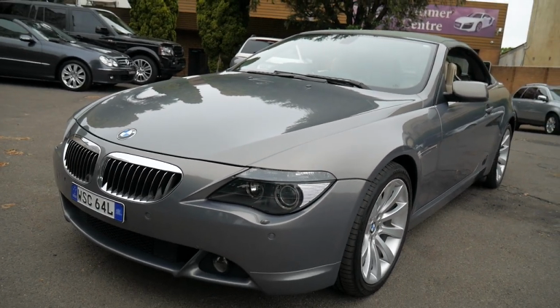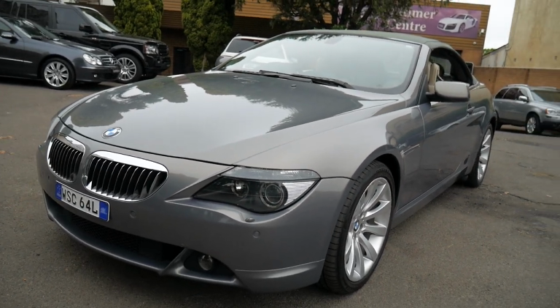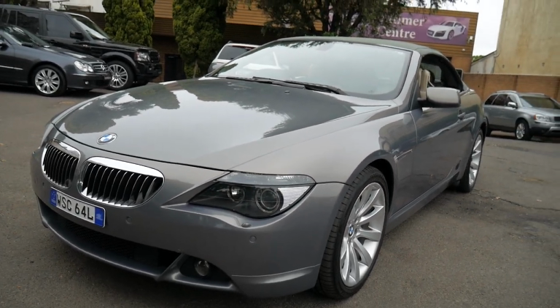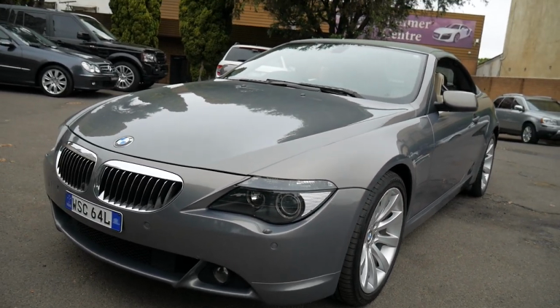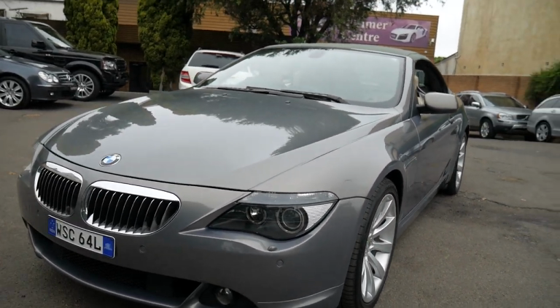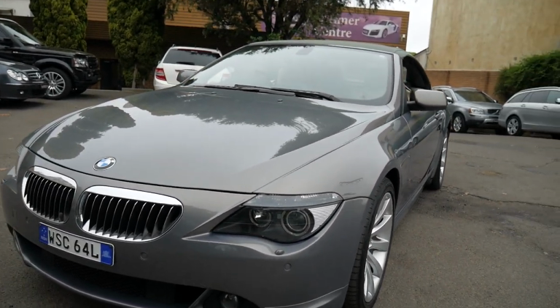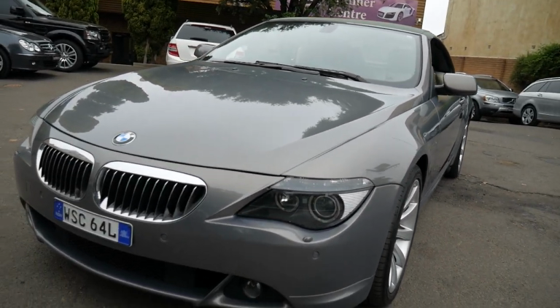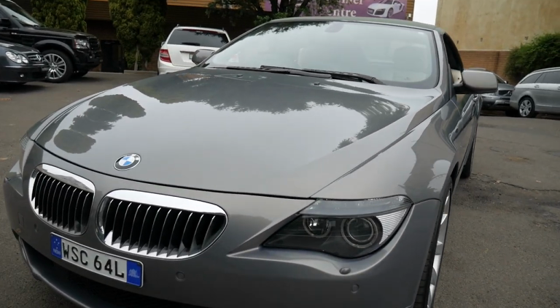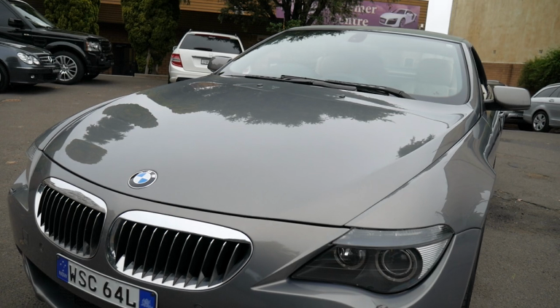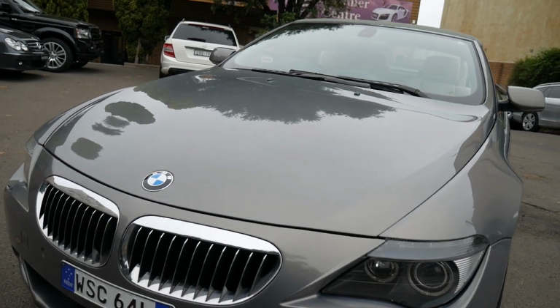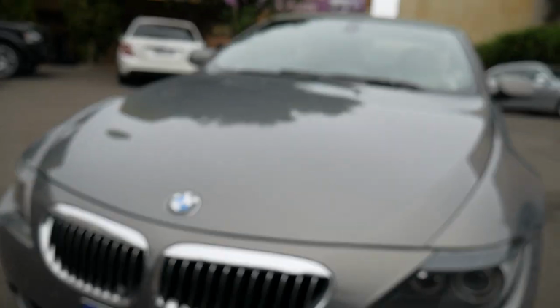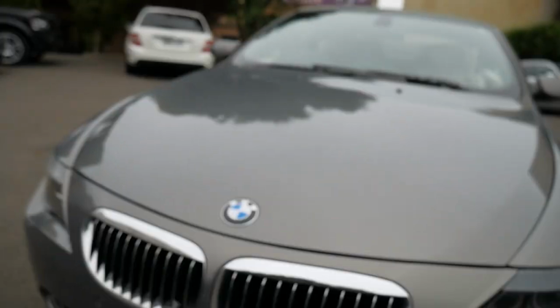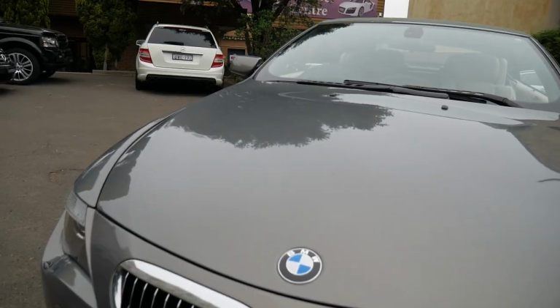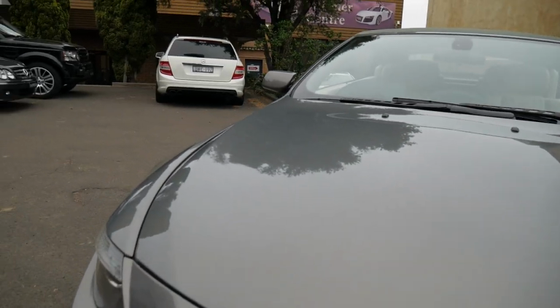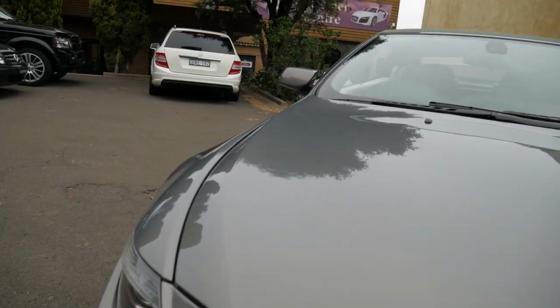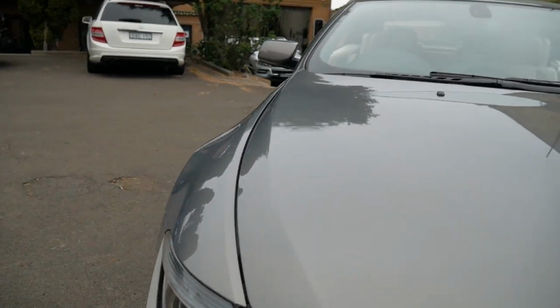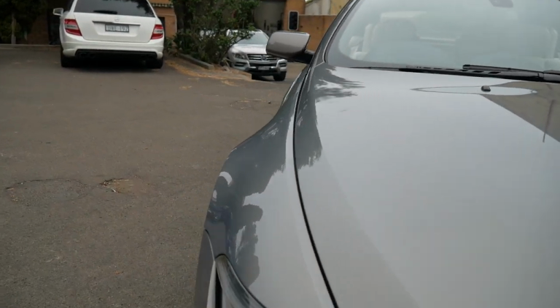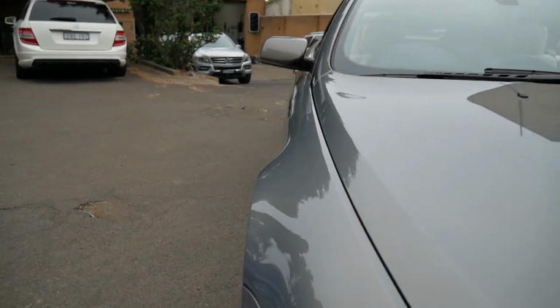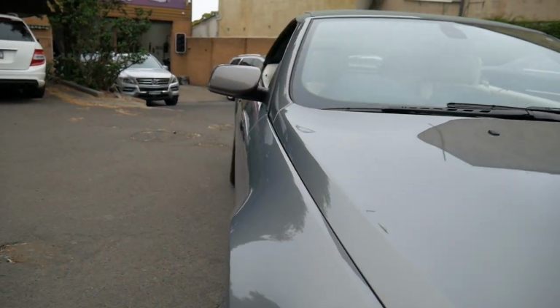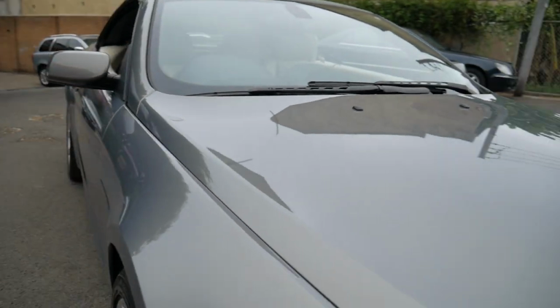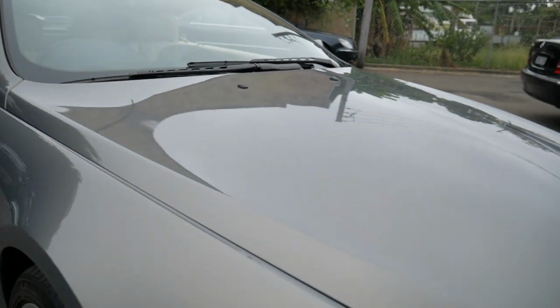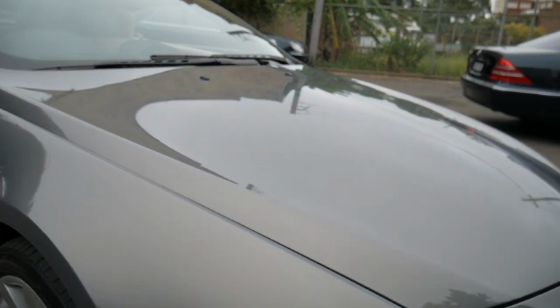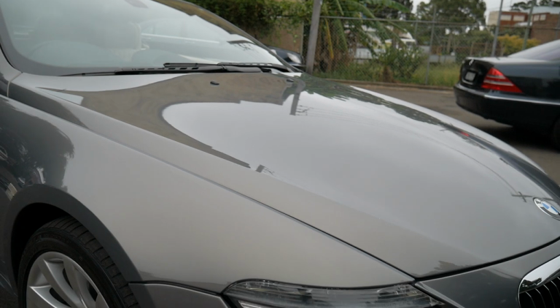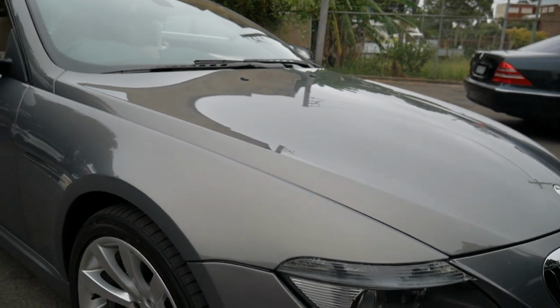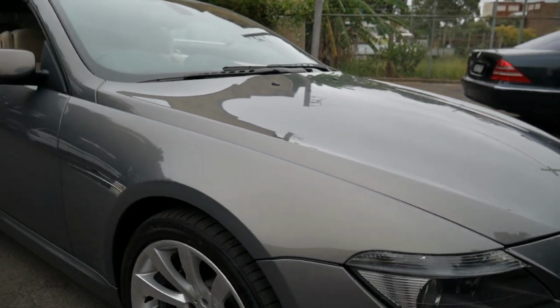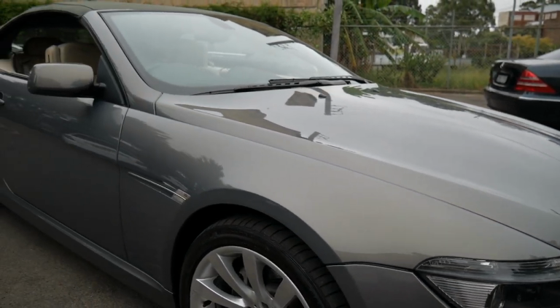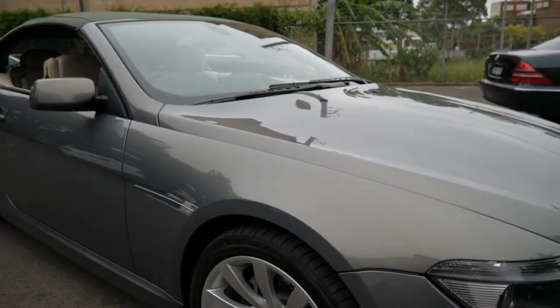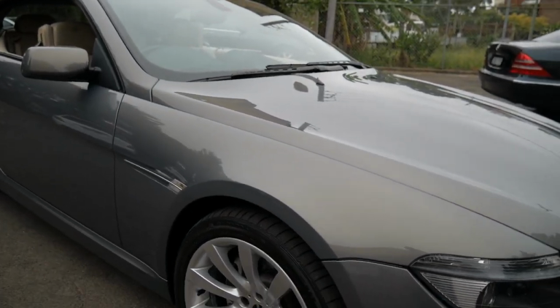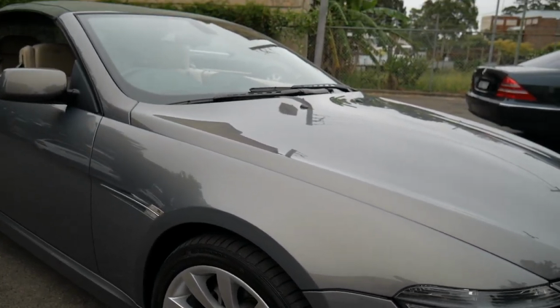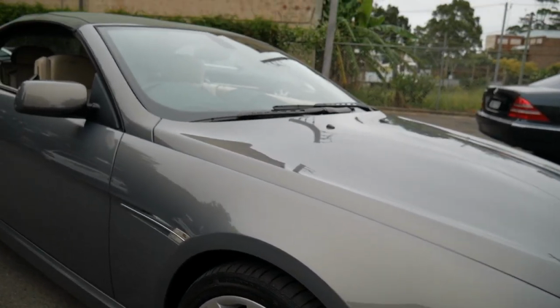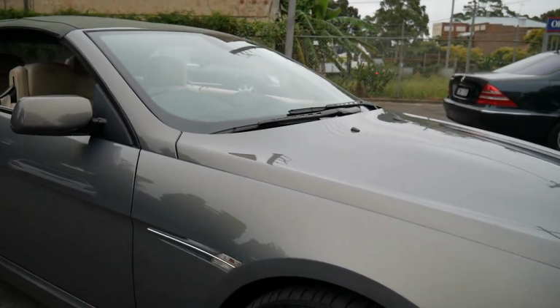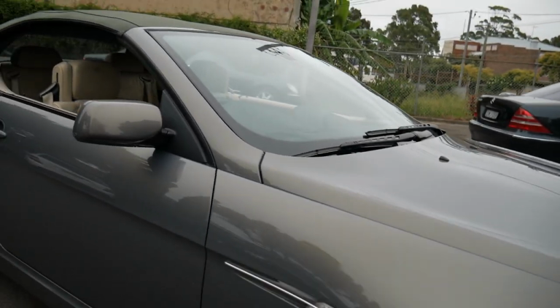Colour-coded bumper bars, Xenon headlights — just a really lovely example. Drives perfectly, no warning lights on the dash. They sound fantastic when they roar up and down the road.